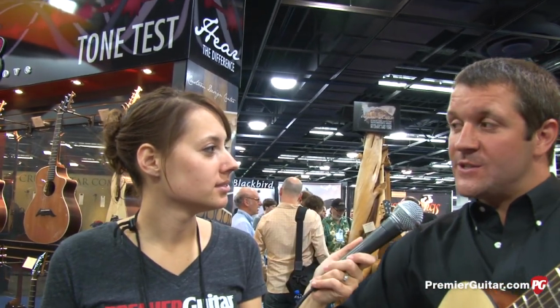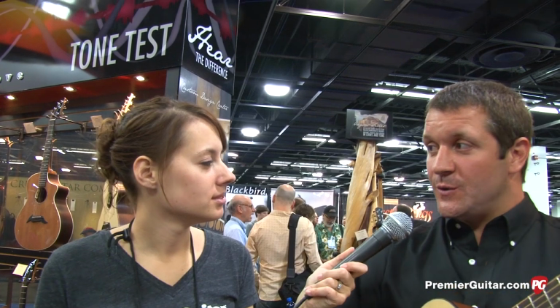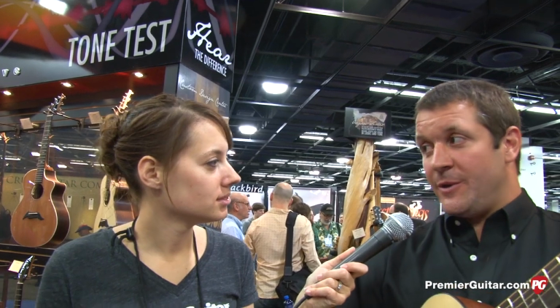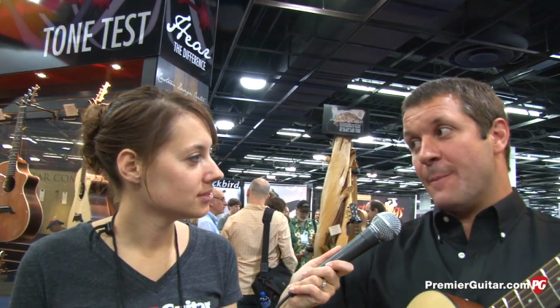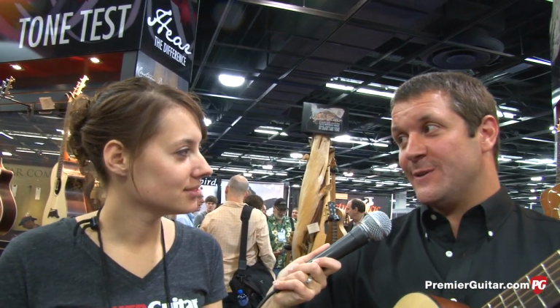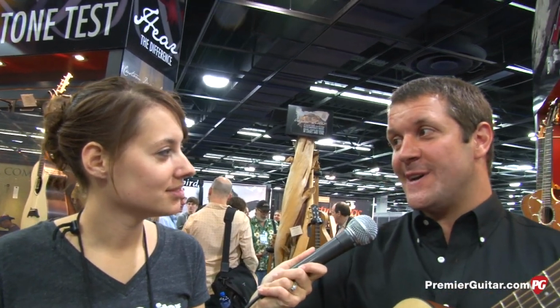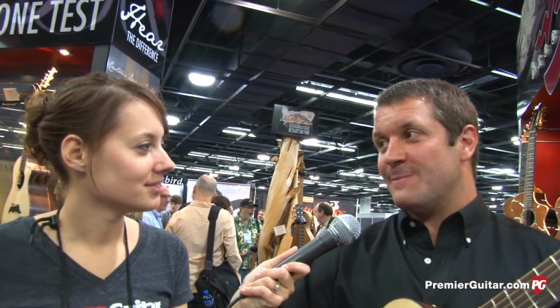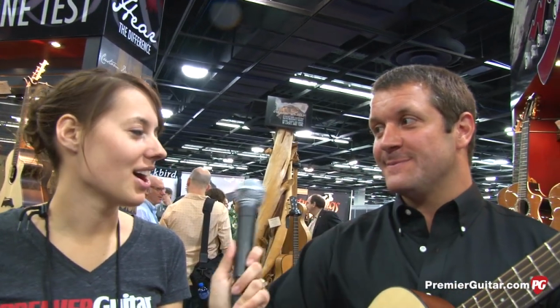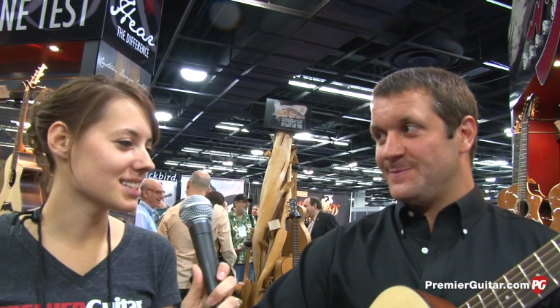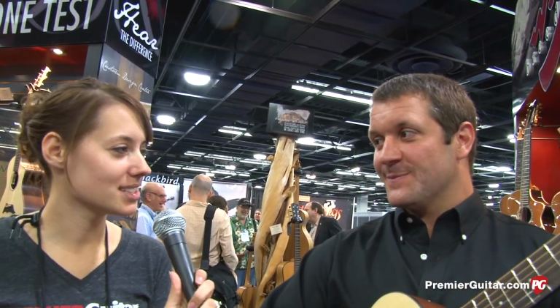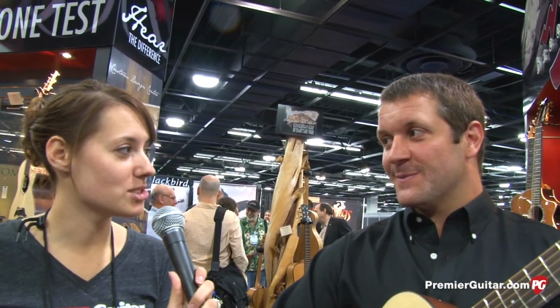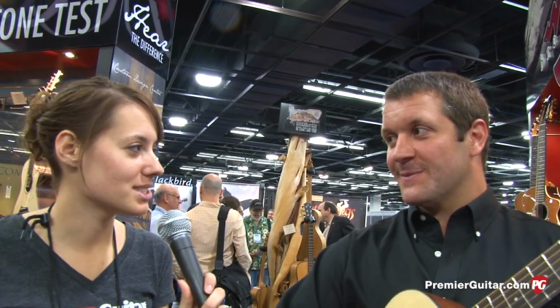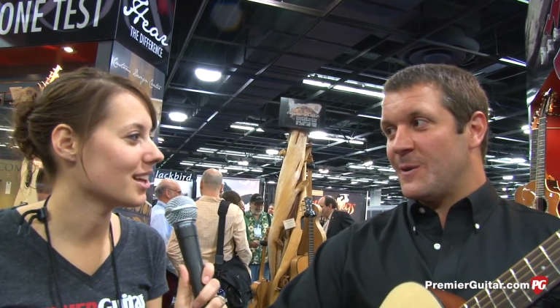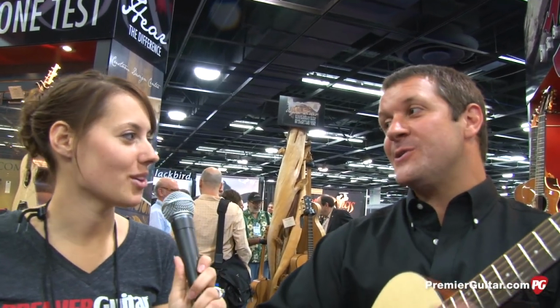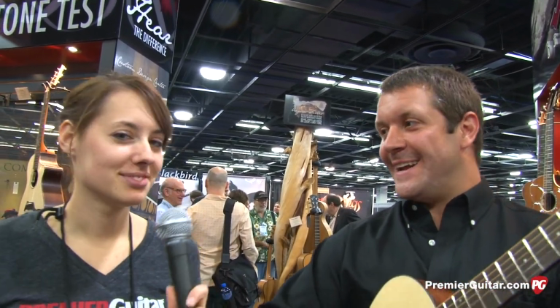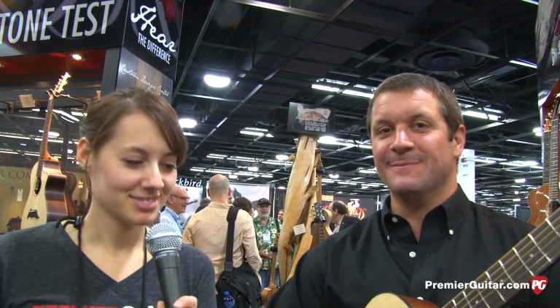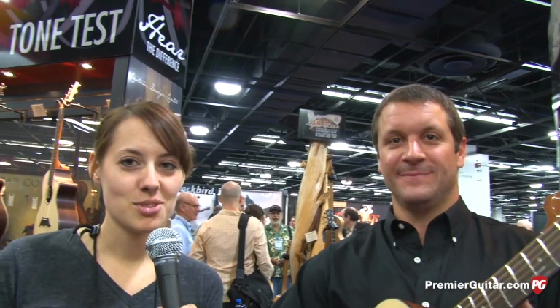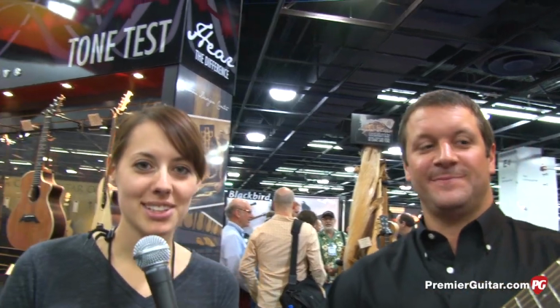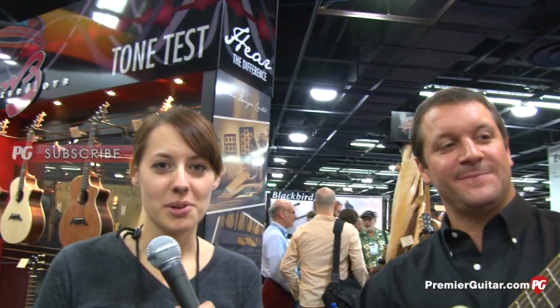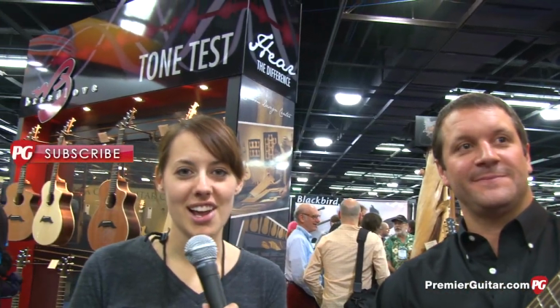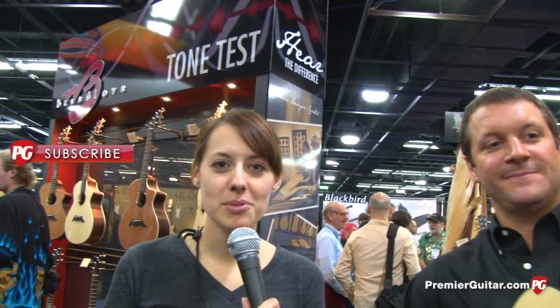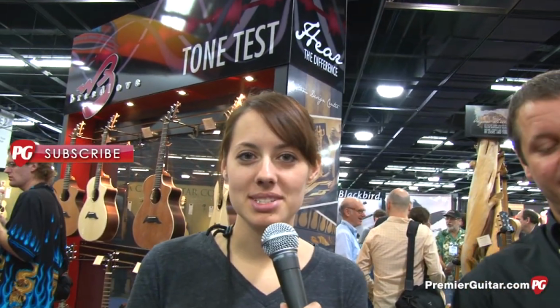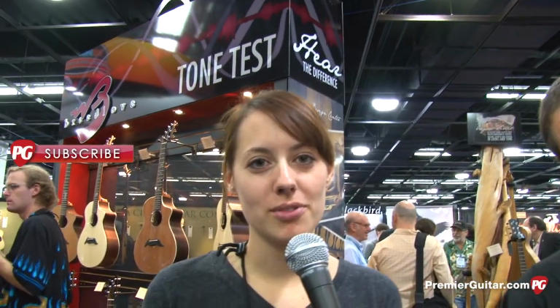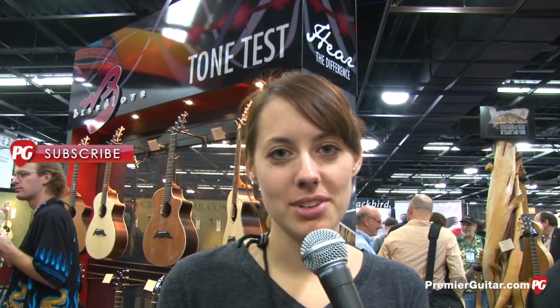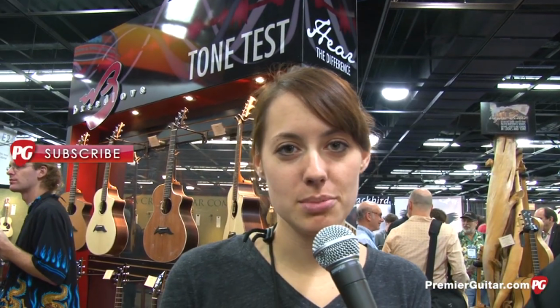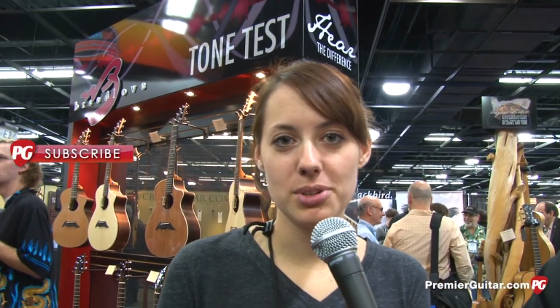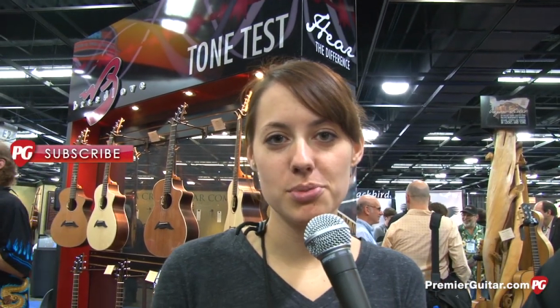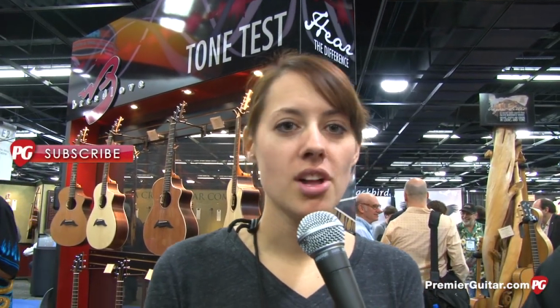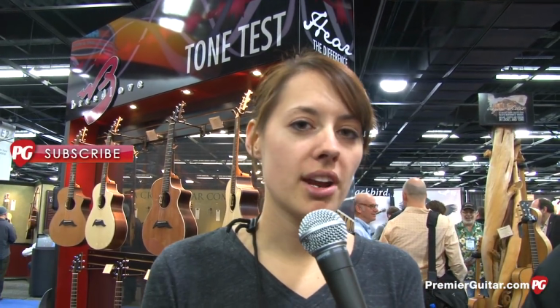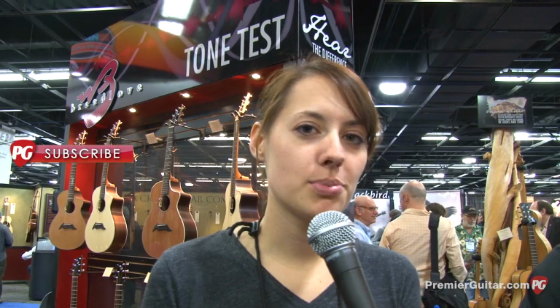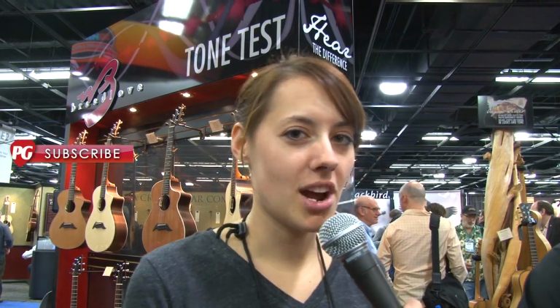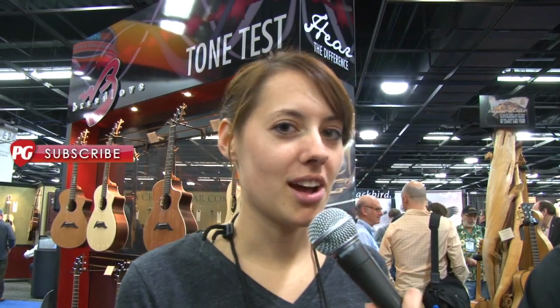Please visit www.breedloveguitars.com. Thanks for taking the time to show us what's new at Breedlove at this show. This is Rebecca Dirks for PremierGuitar.com. If you want to see more of our NAMM videos, subscribe to our YouTube channel or head over to www.premierguitar.com.